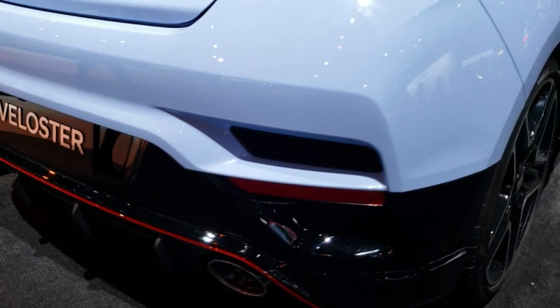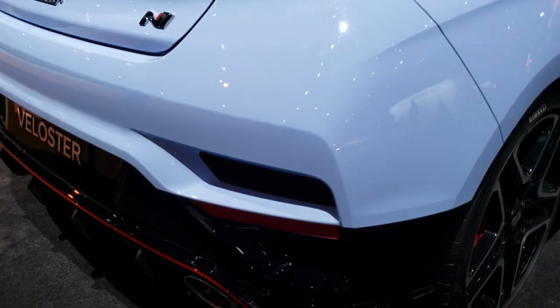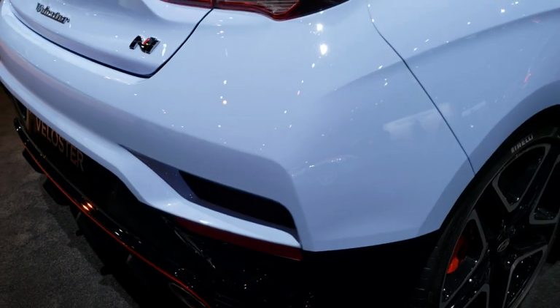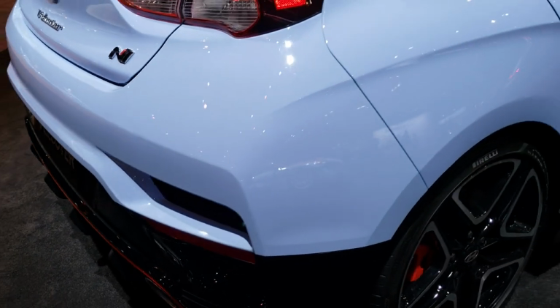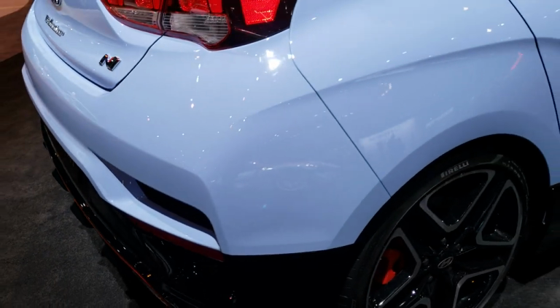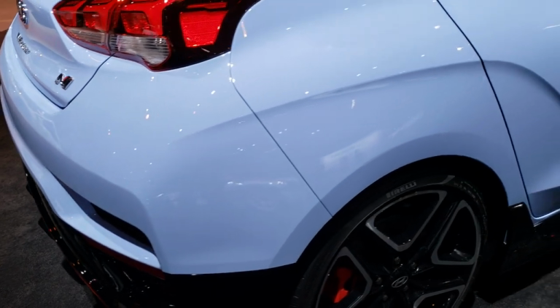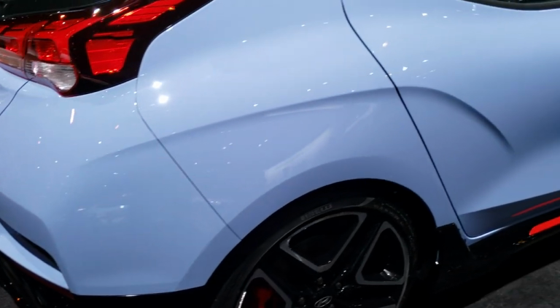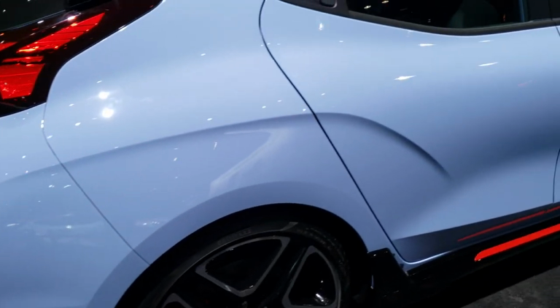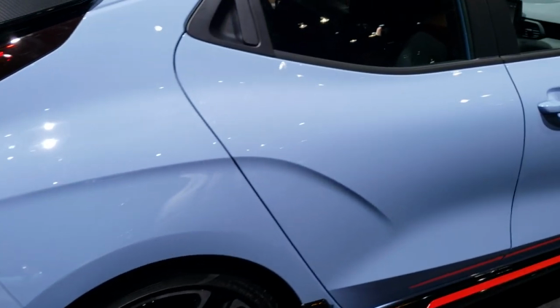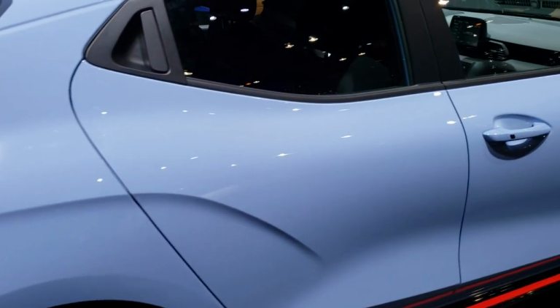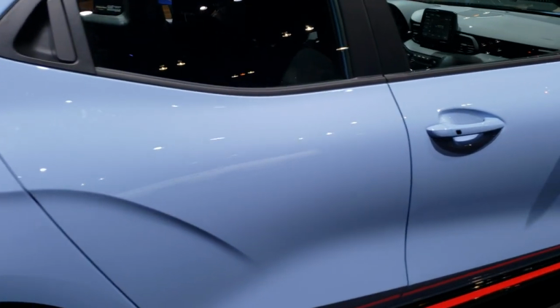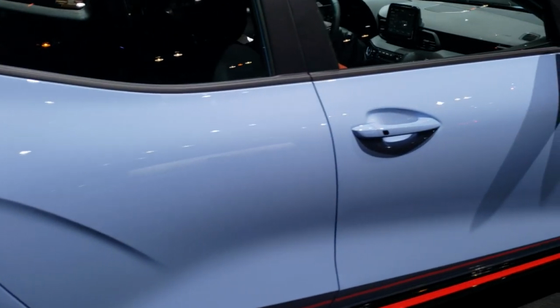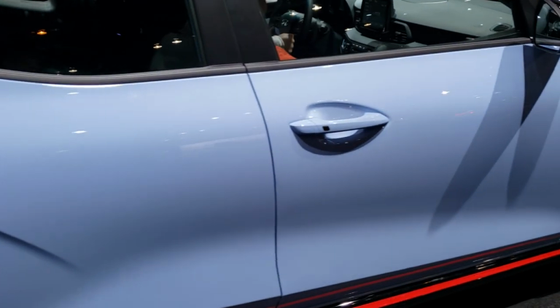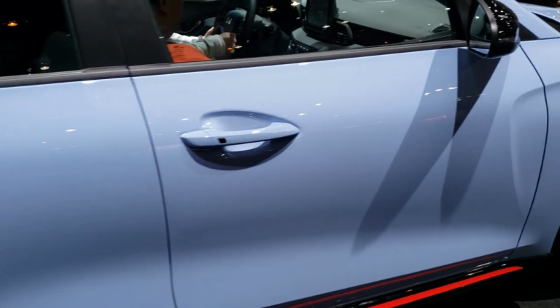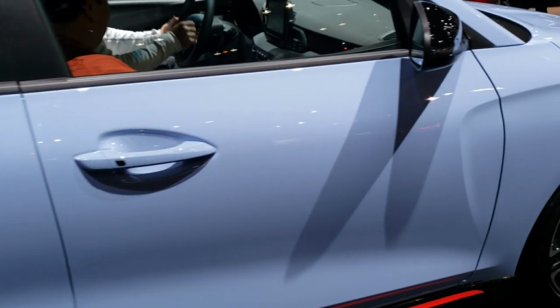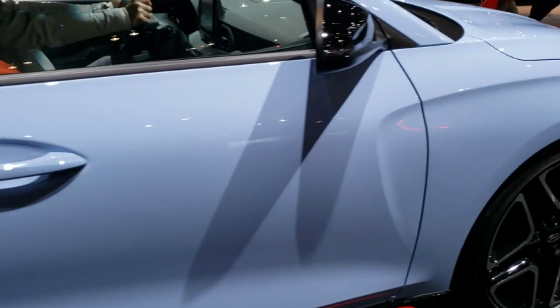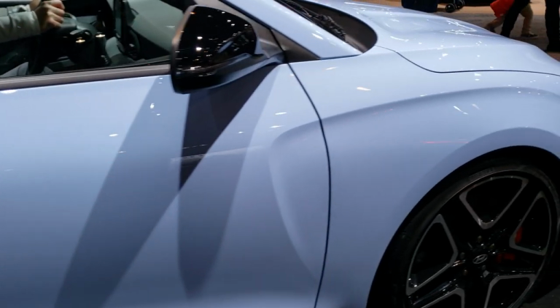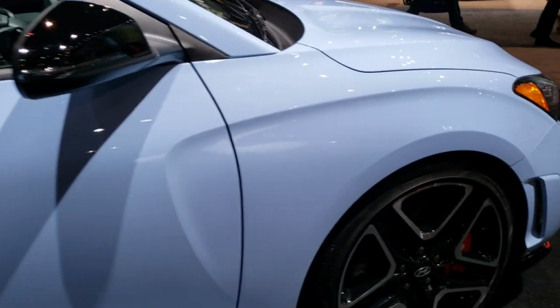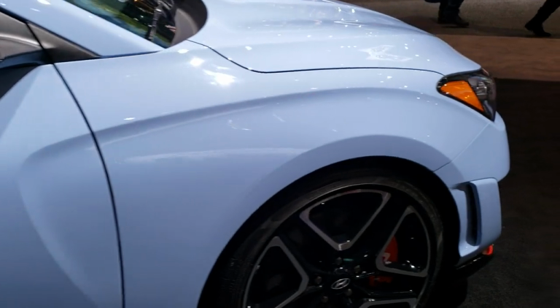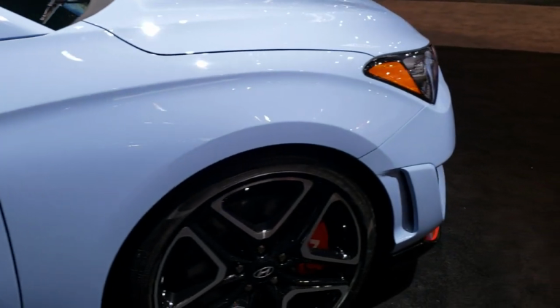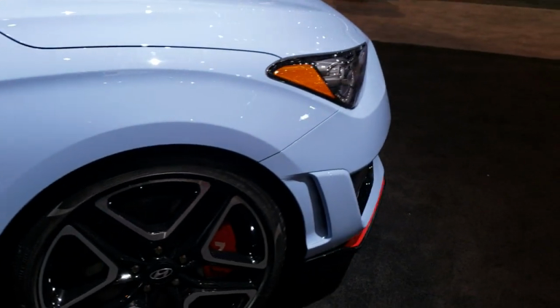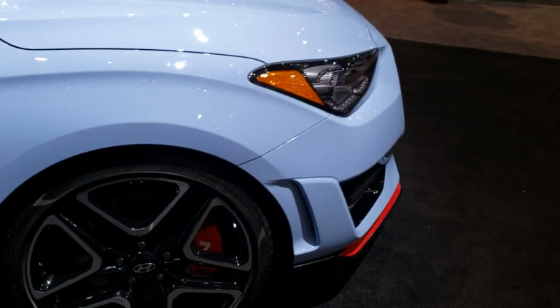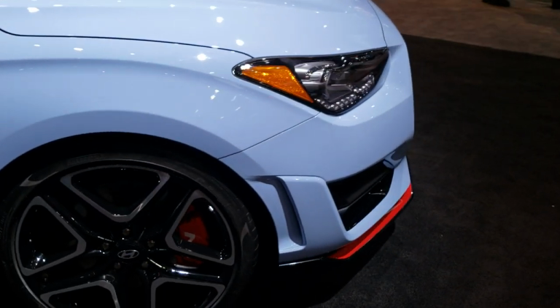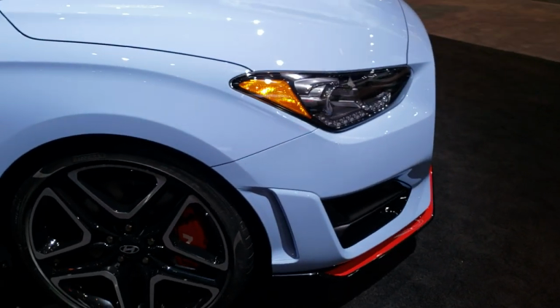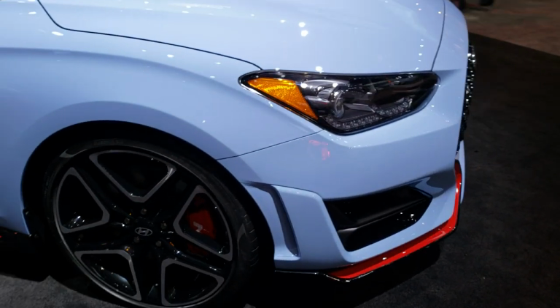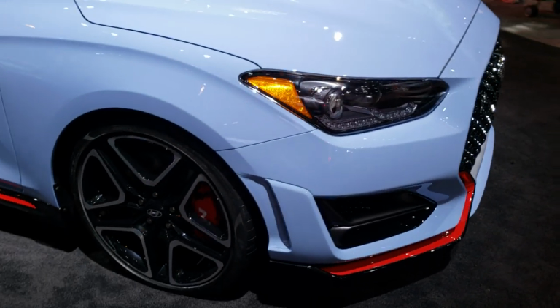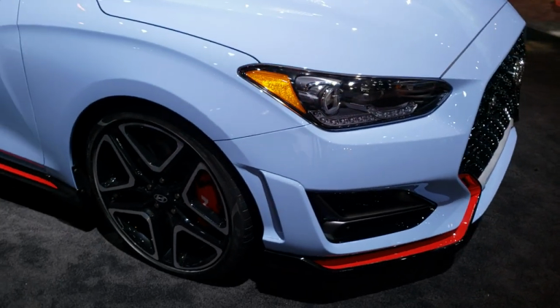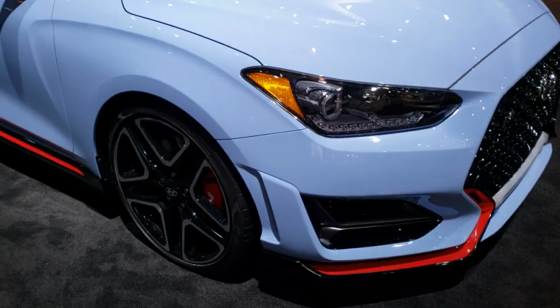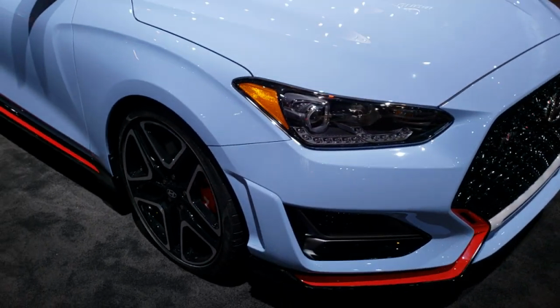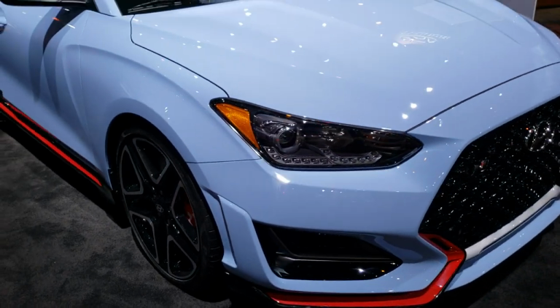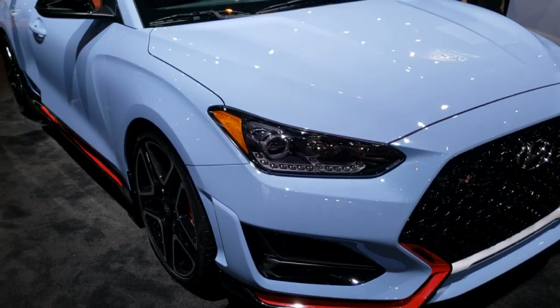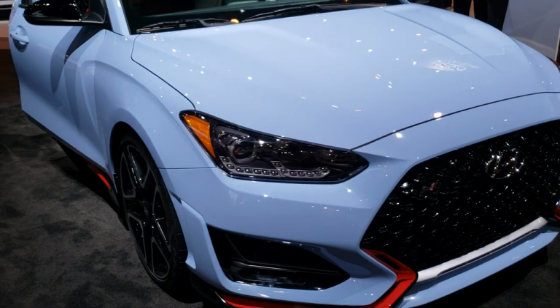We shoot all of our videos in 1080p, 60 frames per second, so if you have HD capabilities on your computer, tablet, or smartphone device, turn them on right now because it's like you're right at the Chicago Auto Show with me.